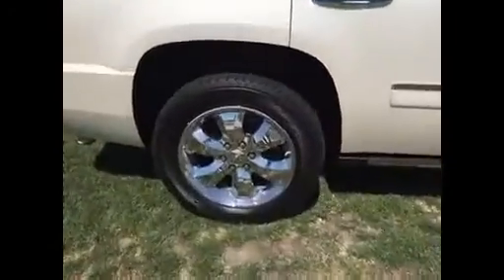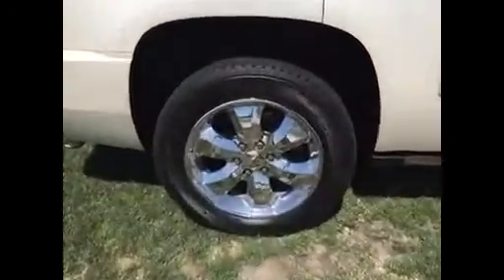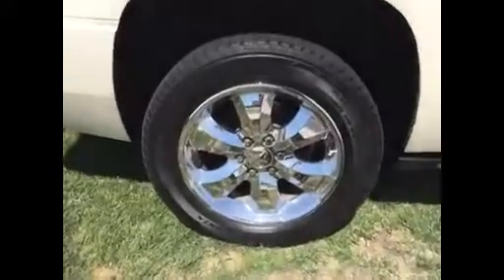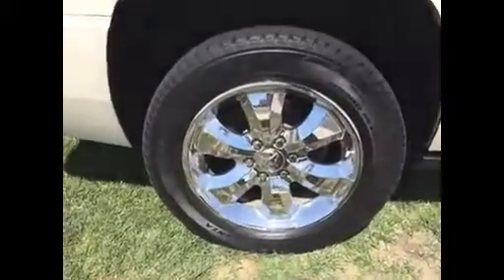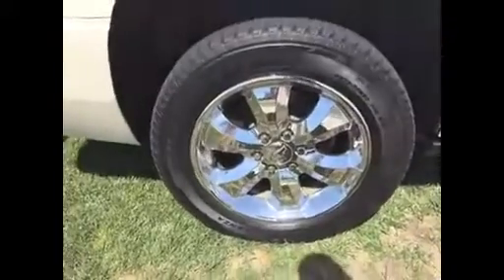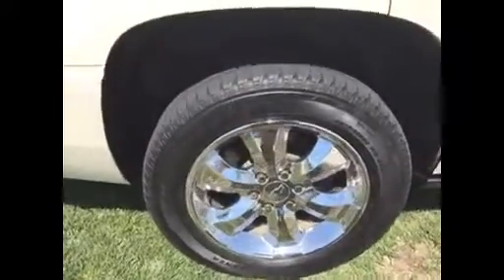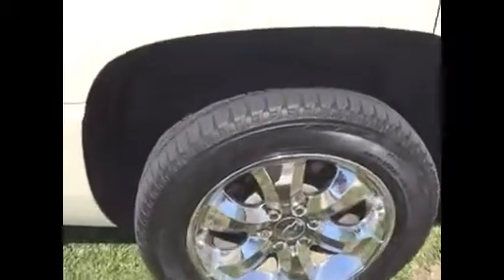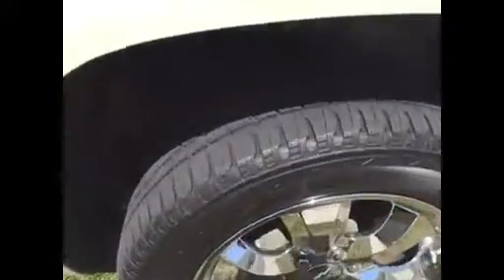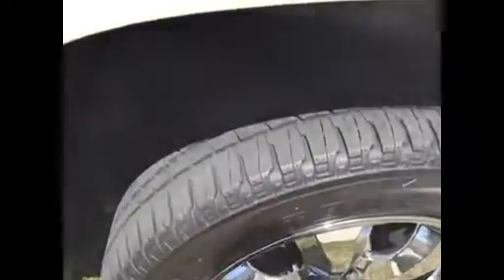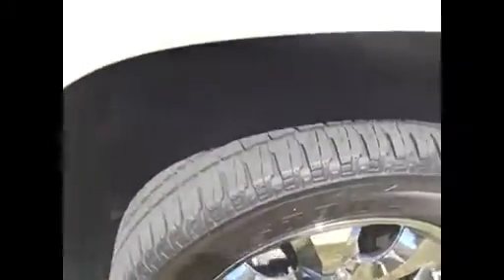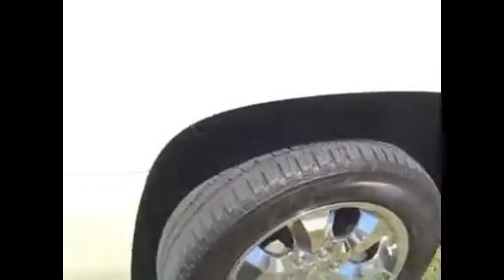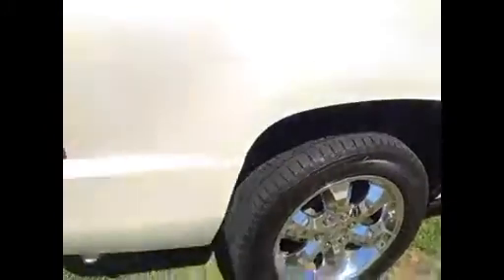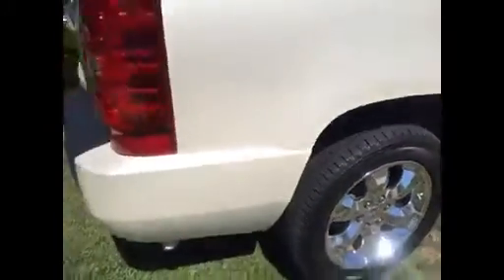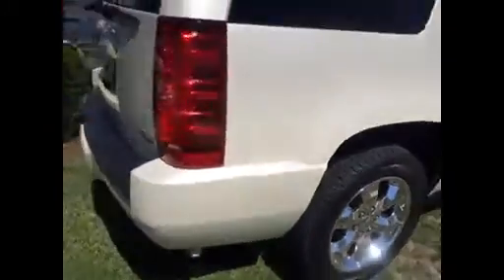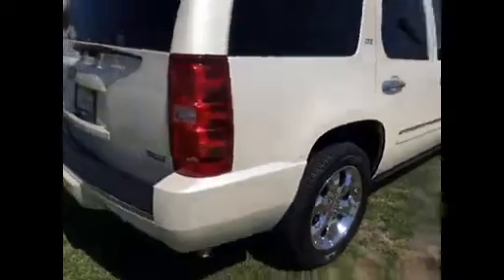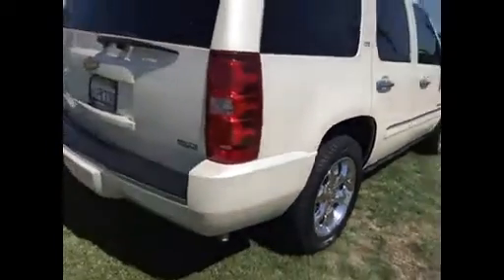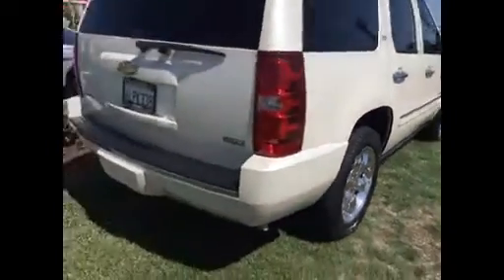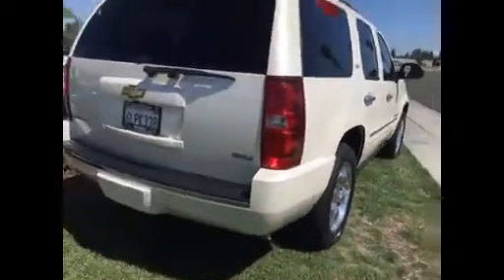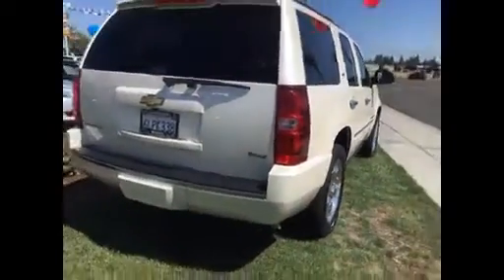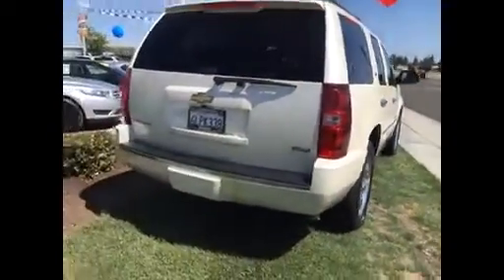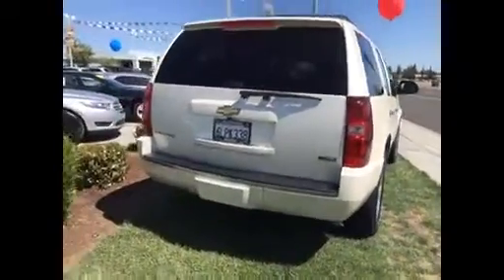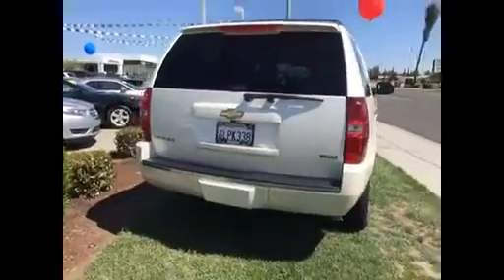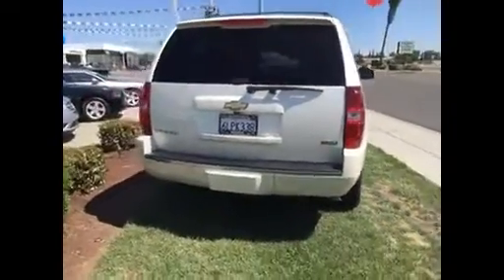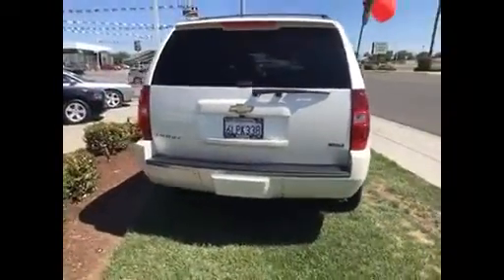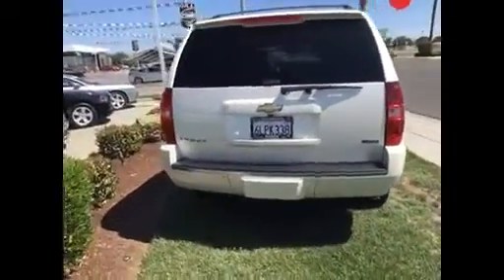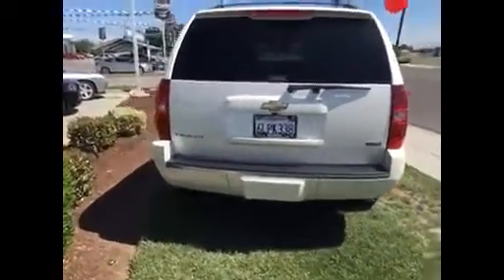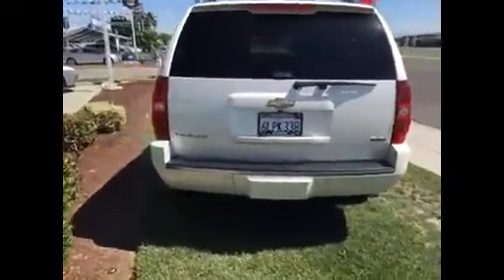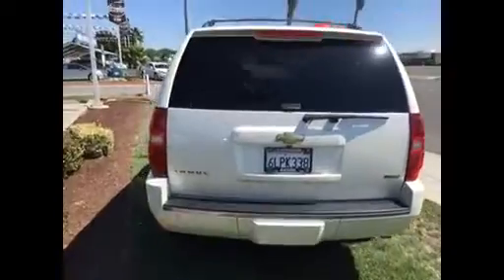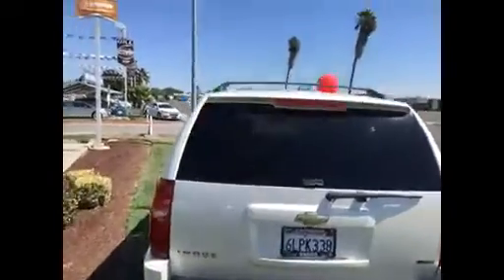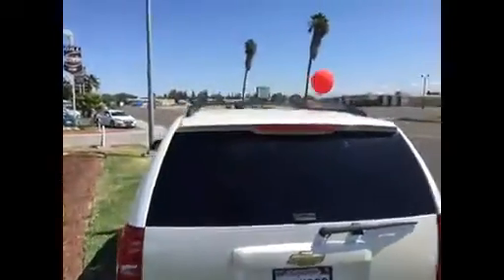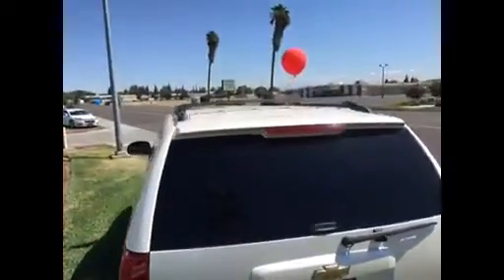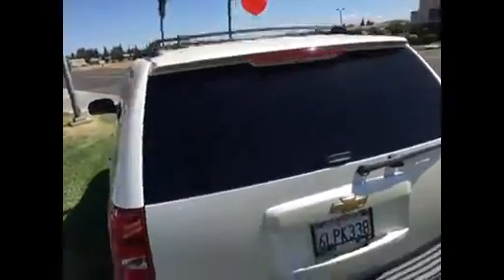Look at the wheels on this thing, and the tires are almost brand spanking new. It's a real nice vehicle — you've got the backup camera, backup sensors, tow package. I mean, this thing's got it all. It's got the roof rack up here too.